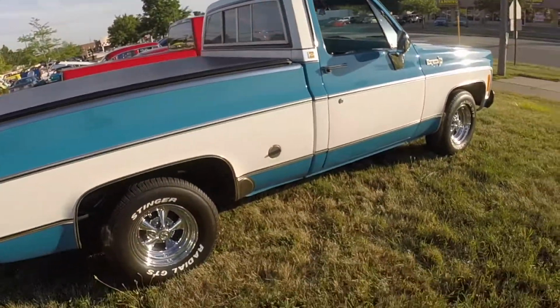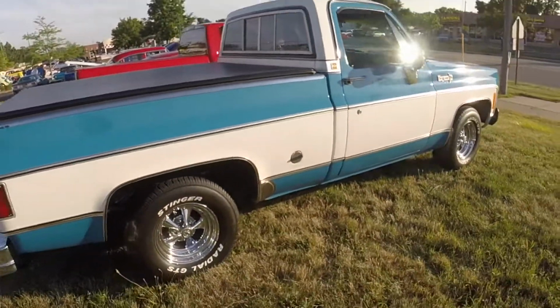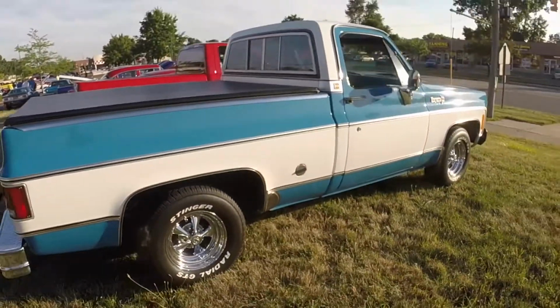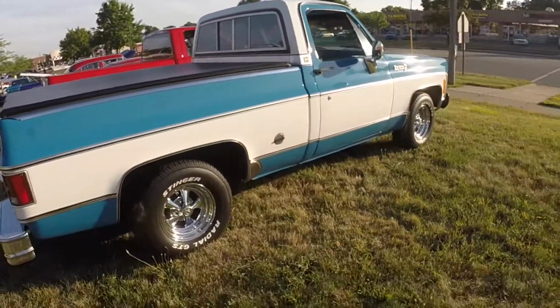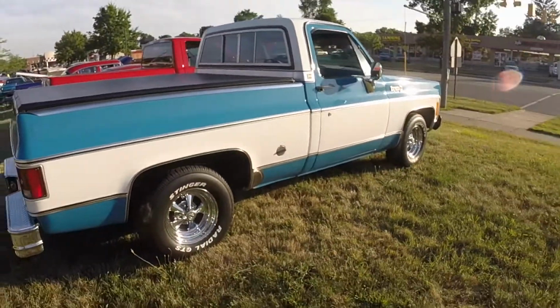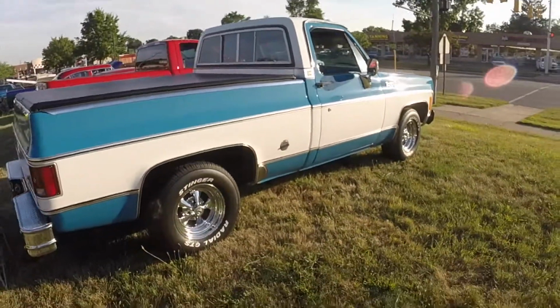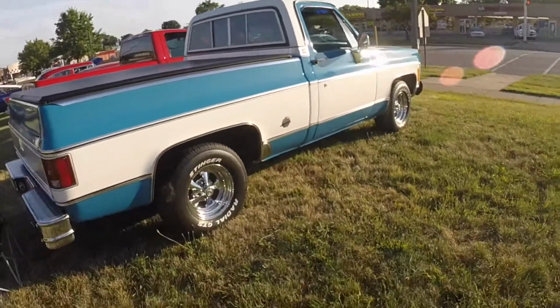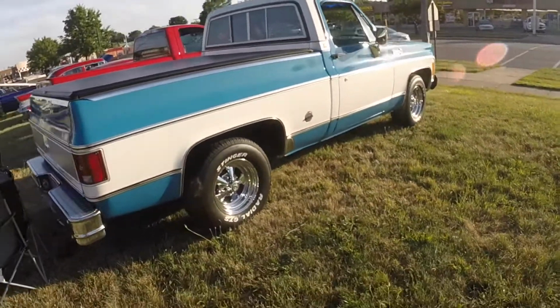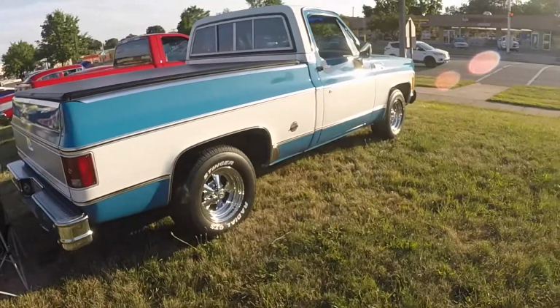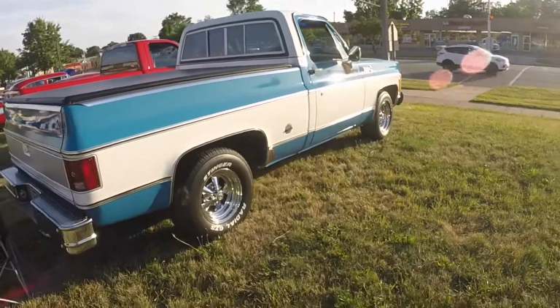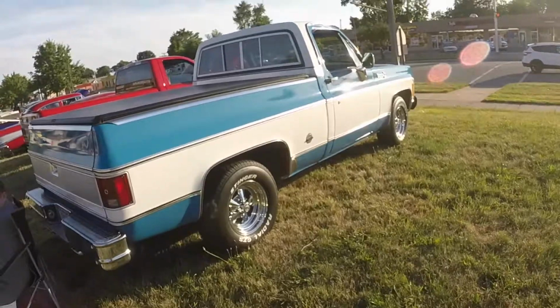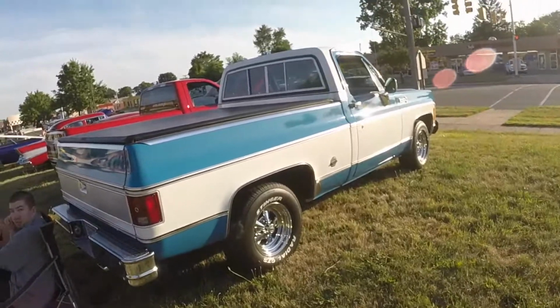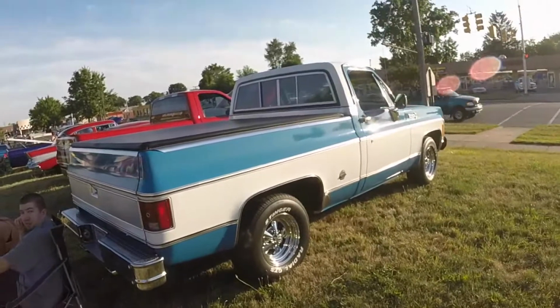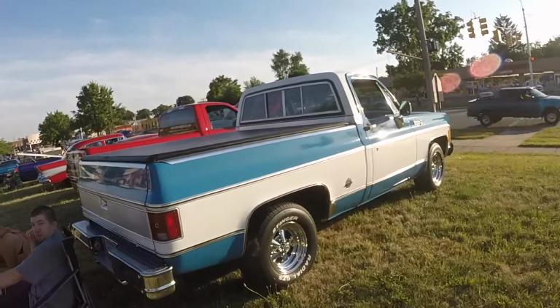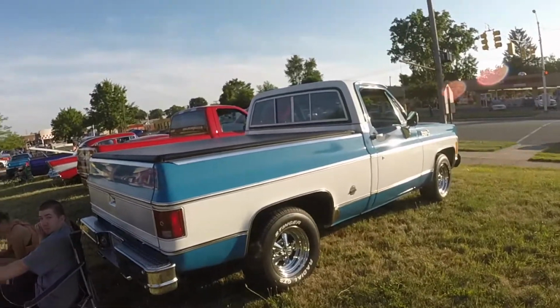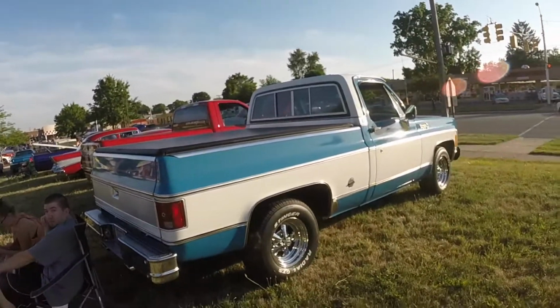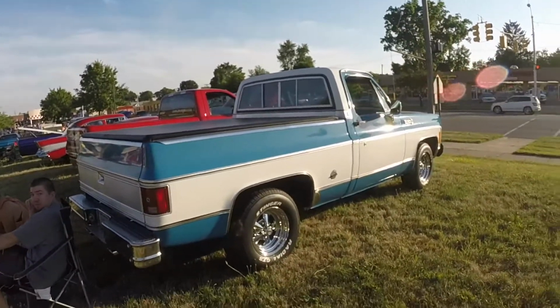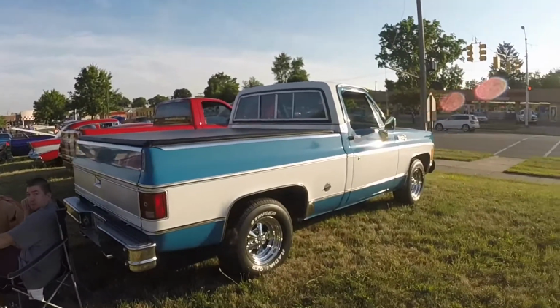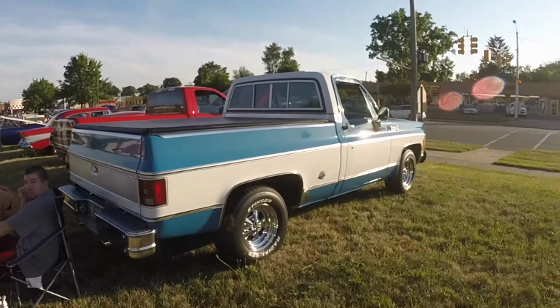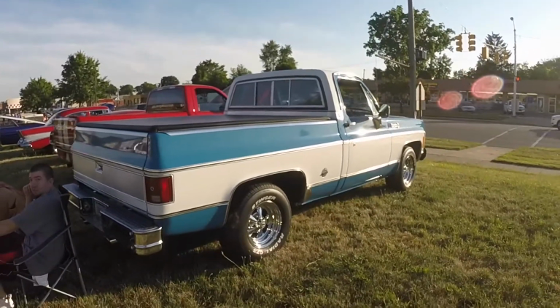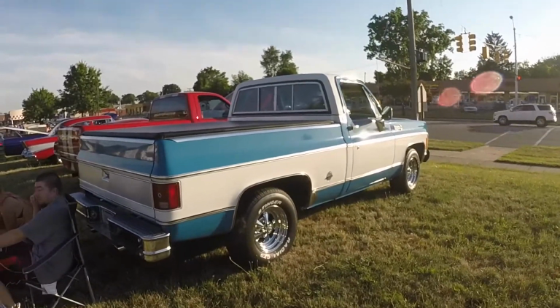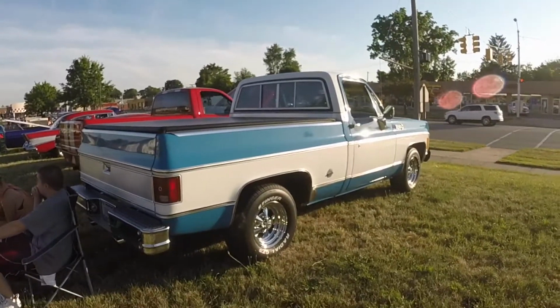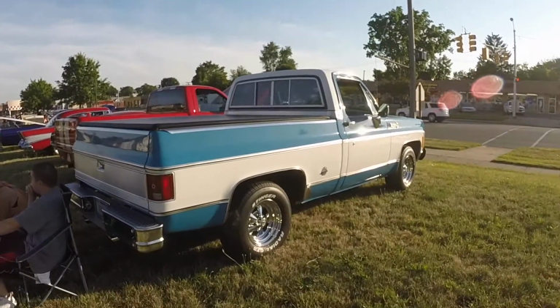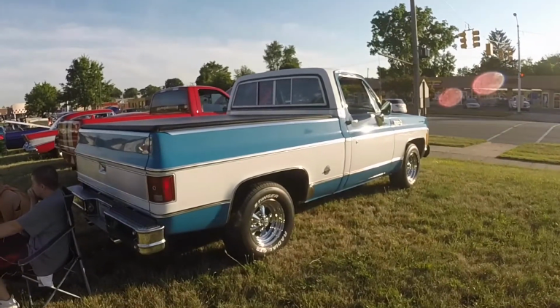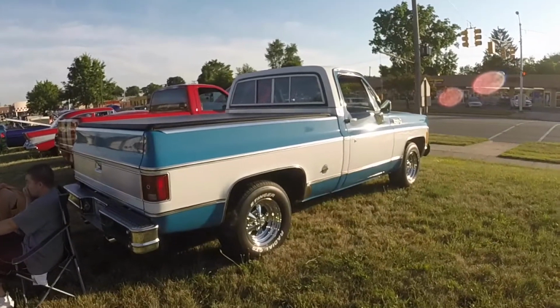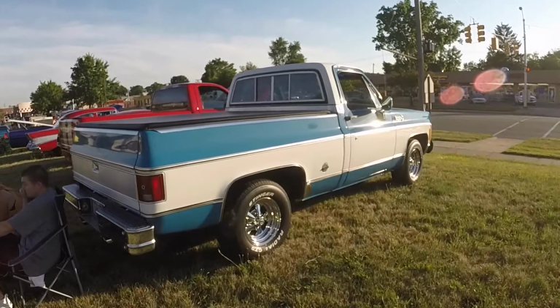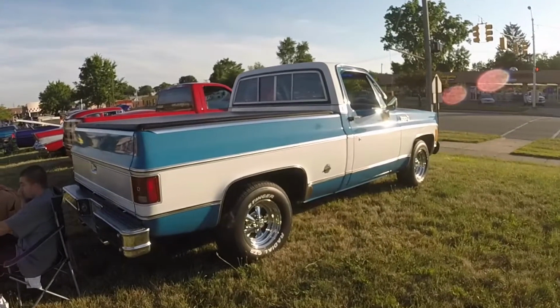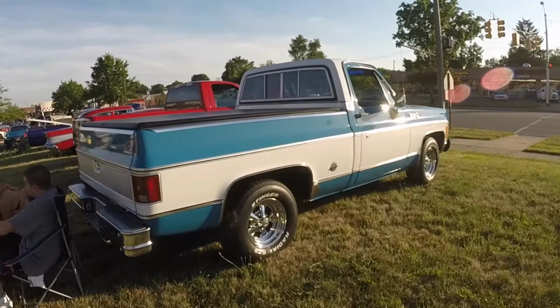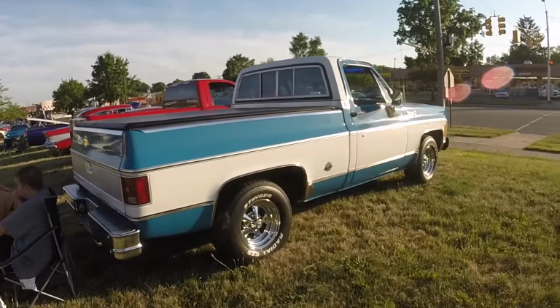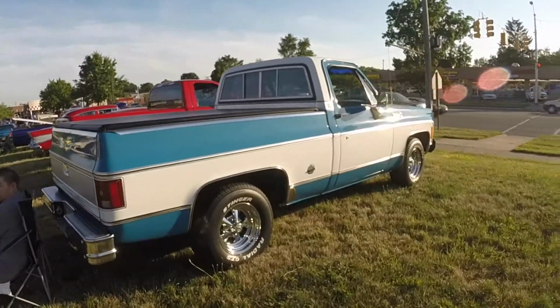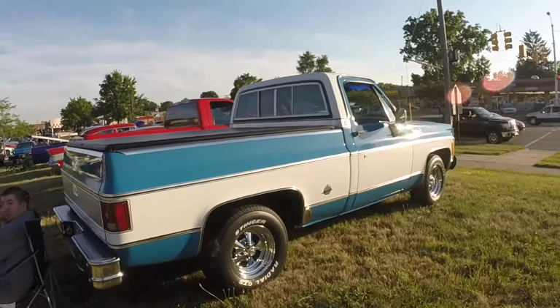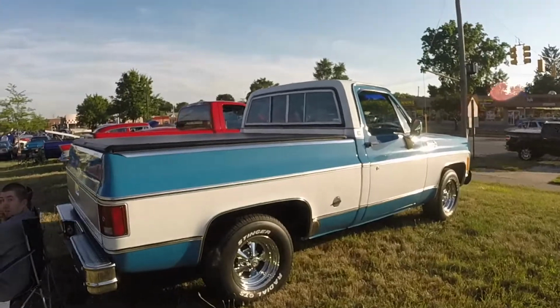What year is your truck? '73 — that was the first year of that body then. It's nice, I like it.